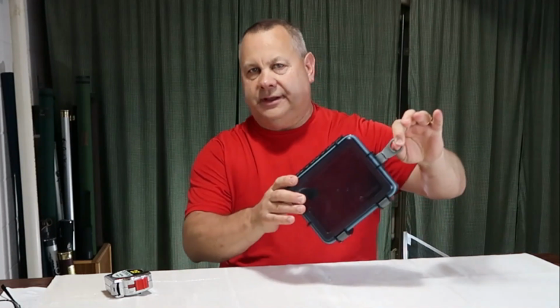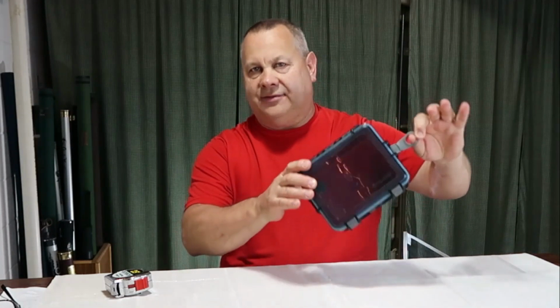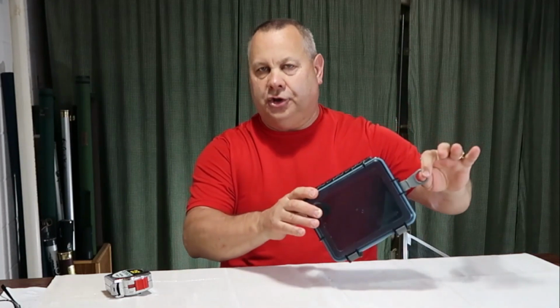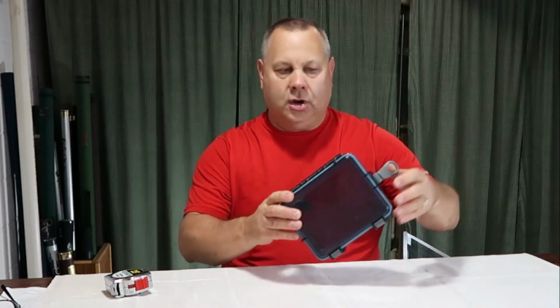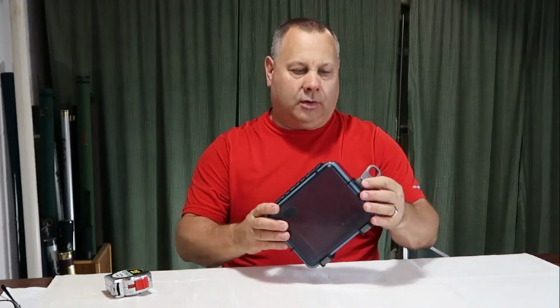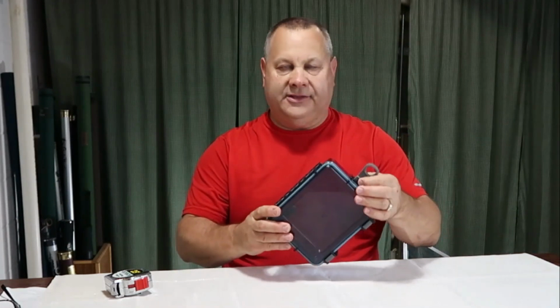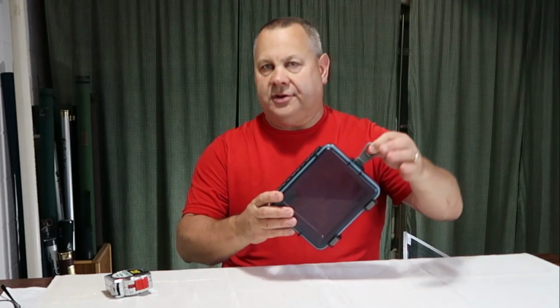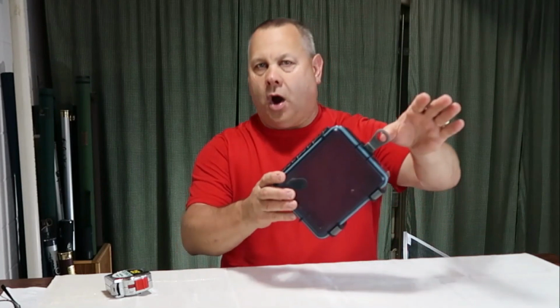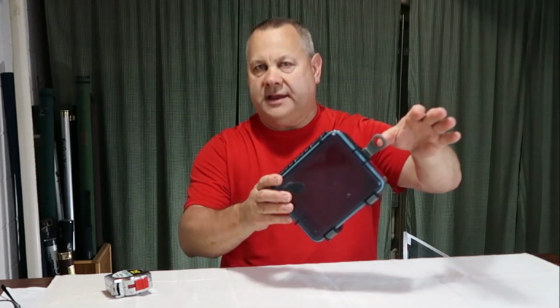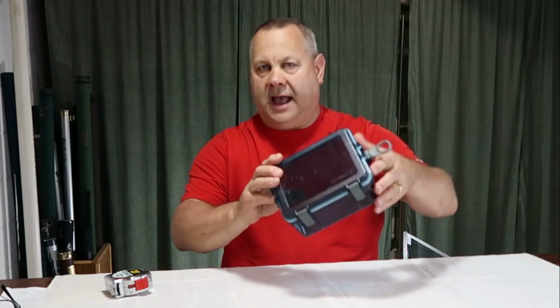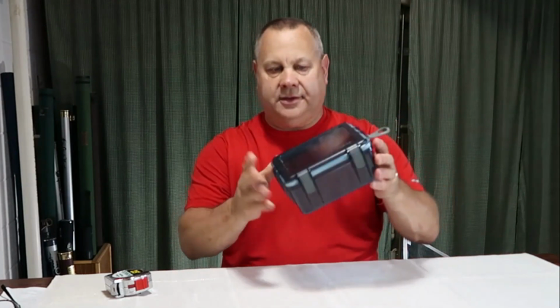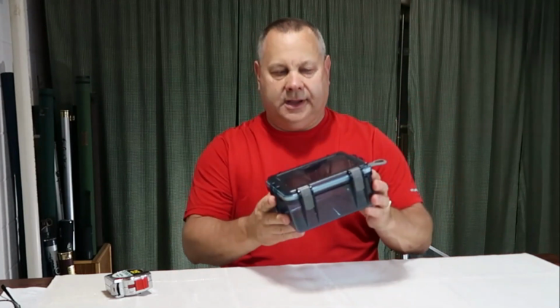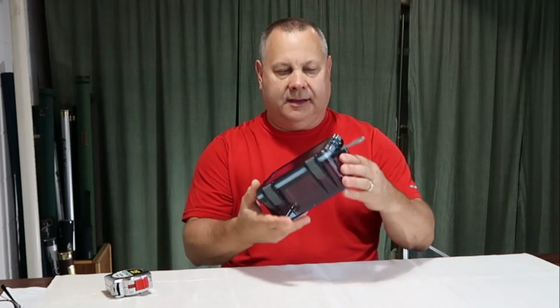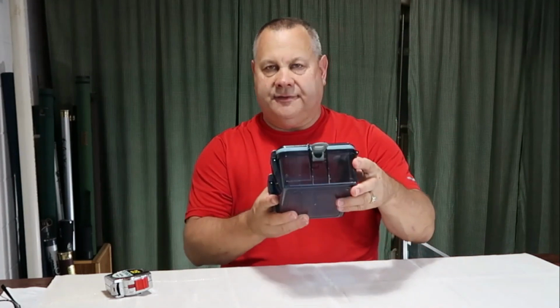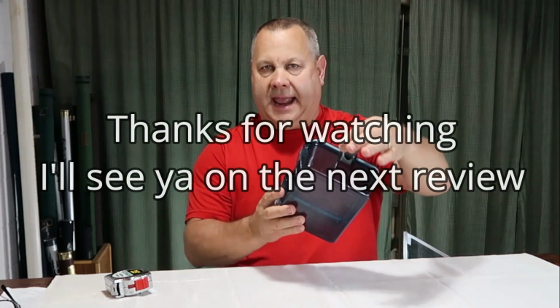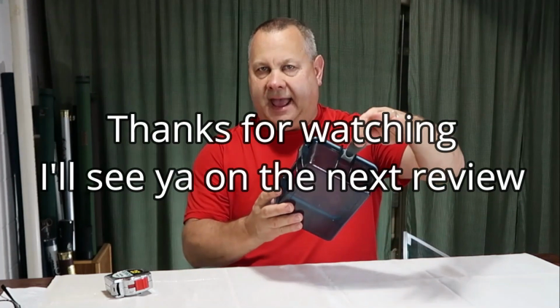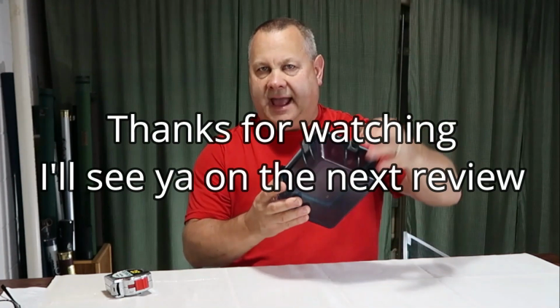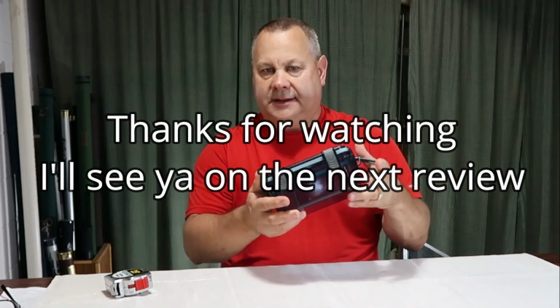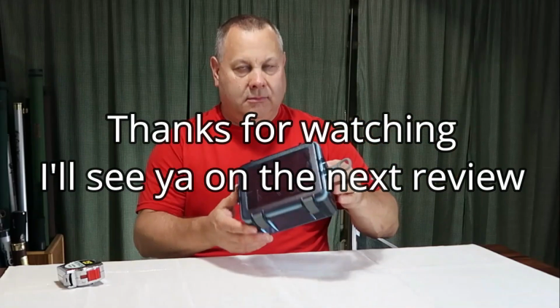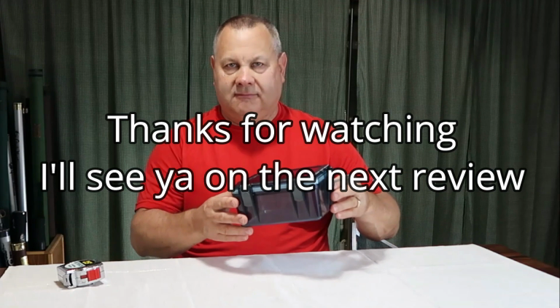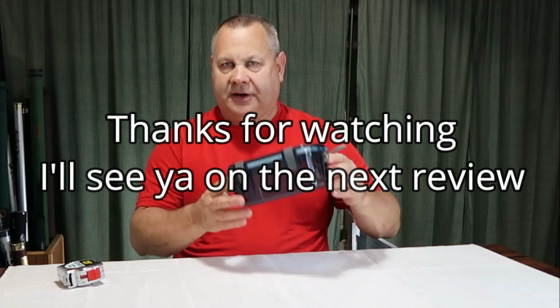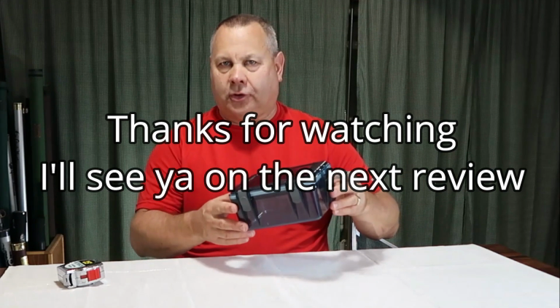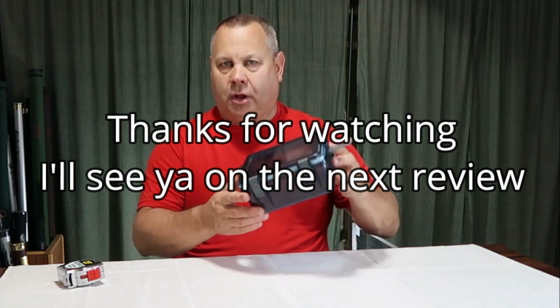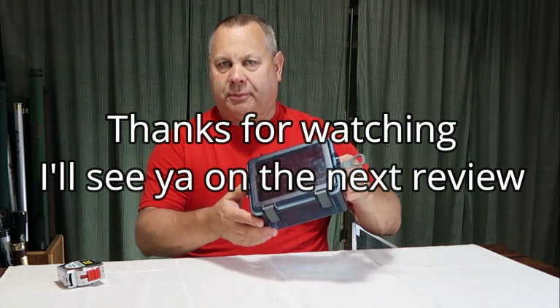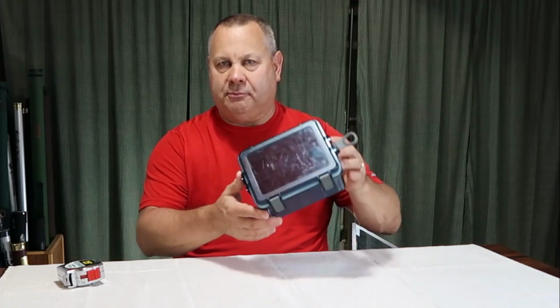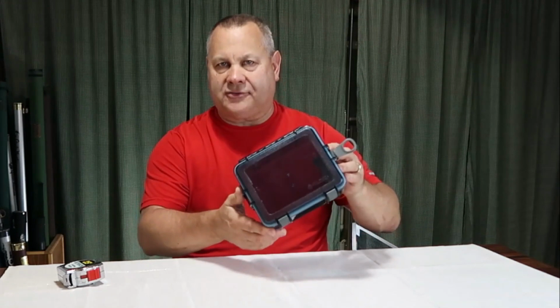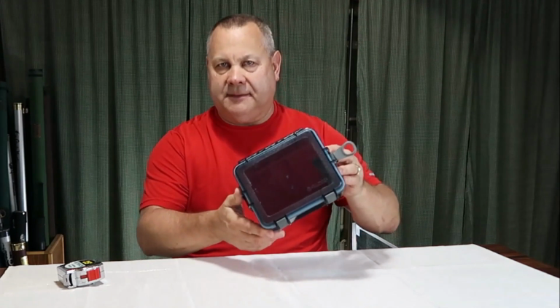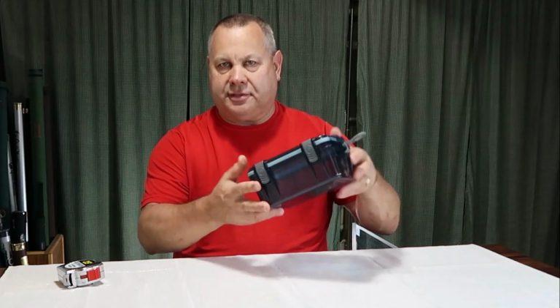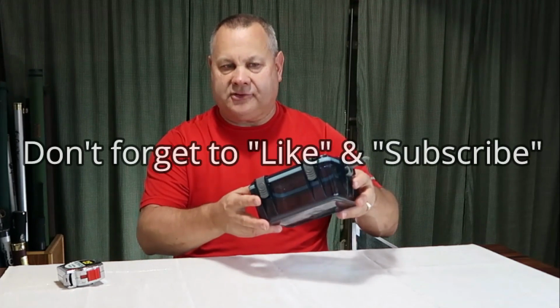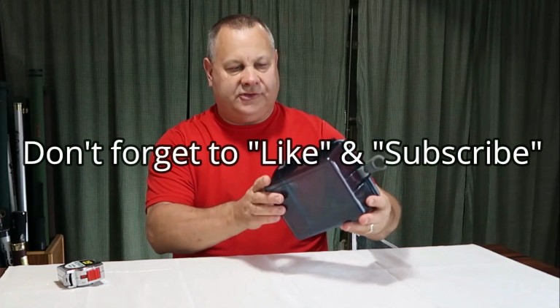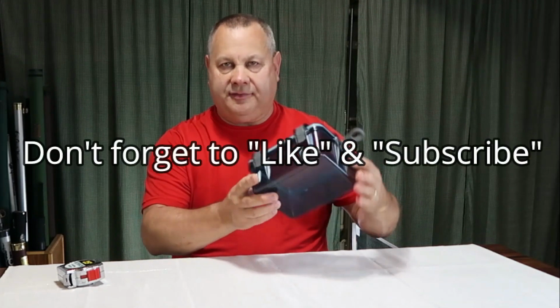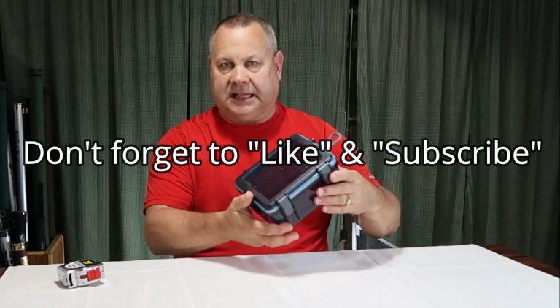It has a rubber key clip attachment strap for attaching it inside a canoe, inside your ORV, or what have you — very handy to have. Overall, a very durable, multi-purpose box for keeping your things safe and clean.